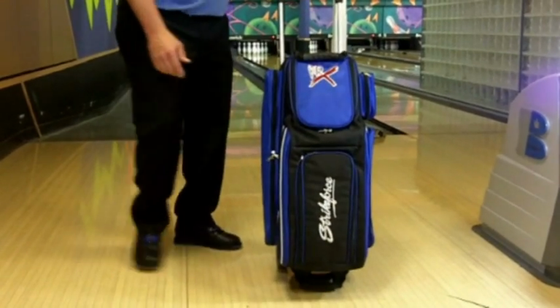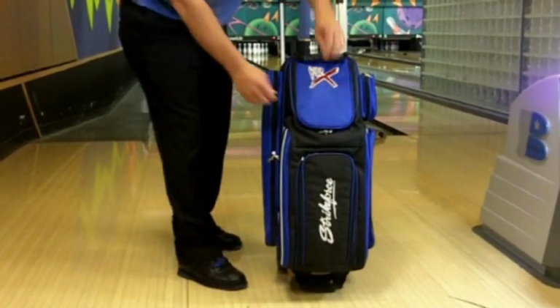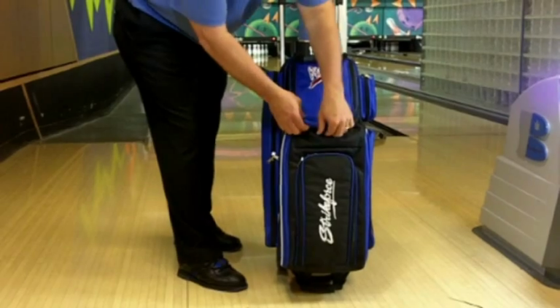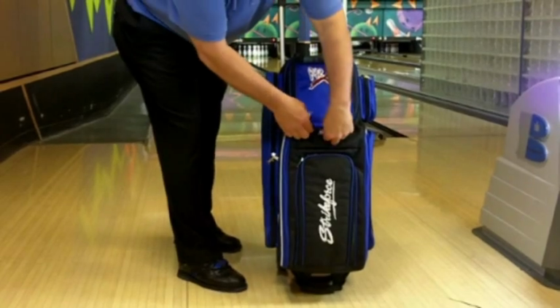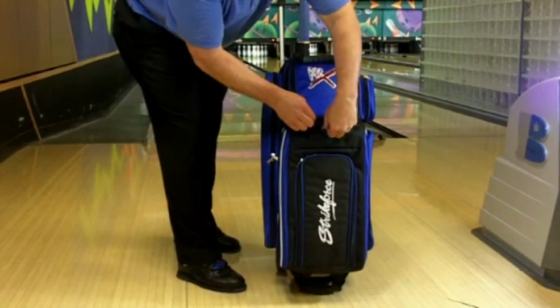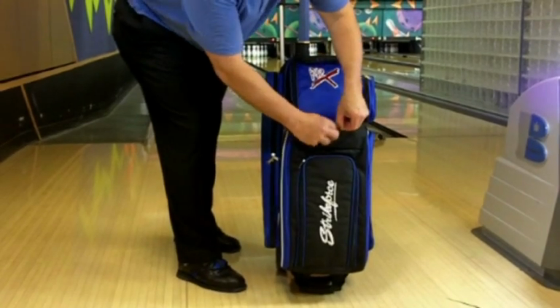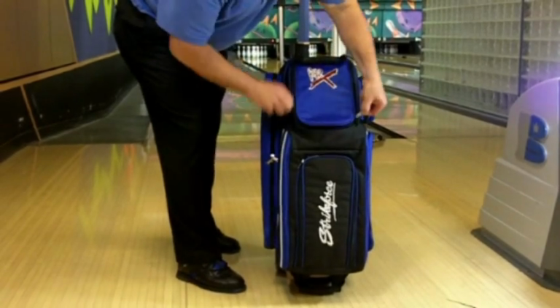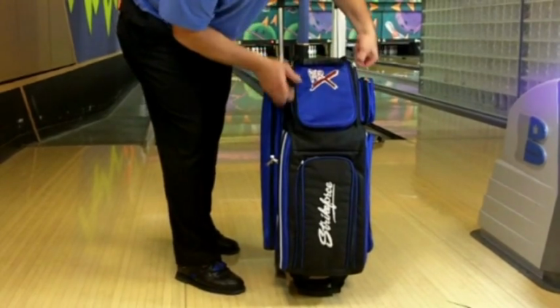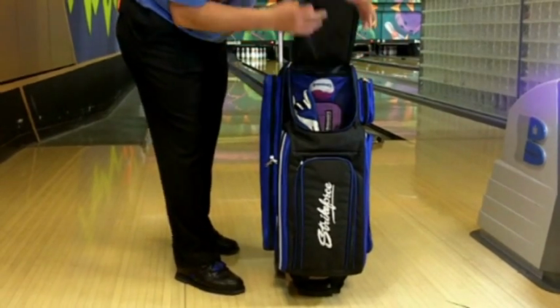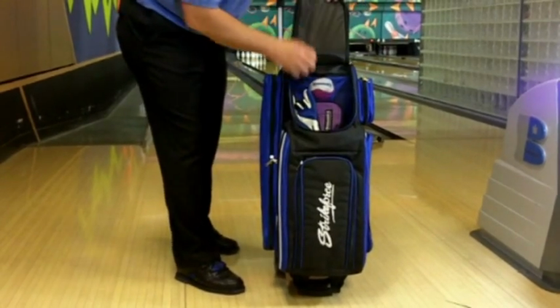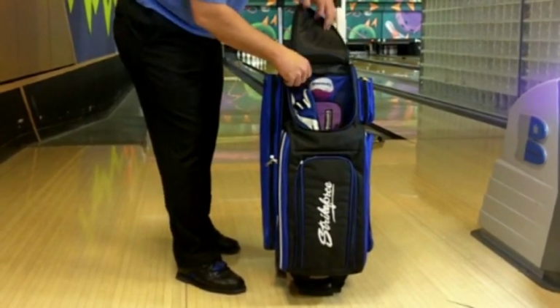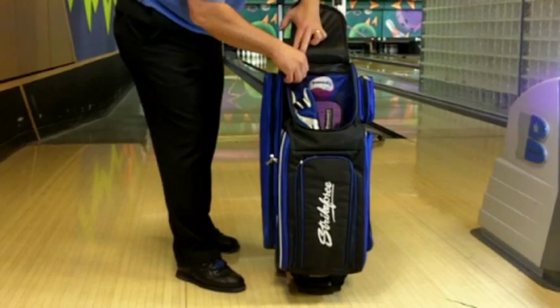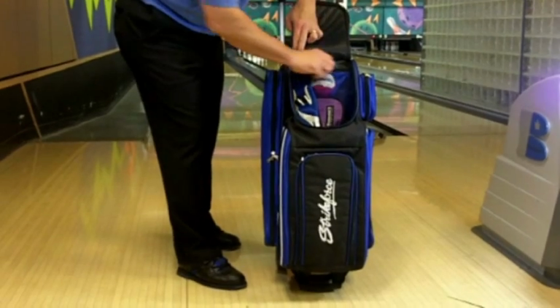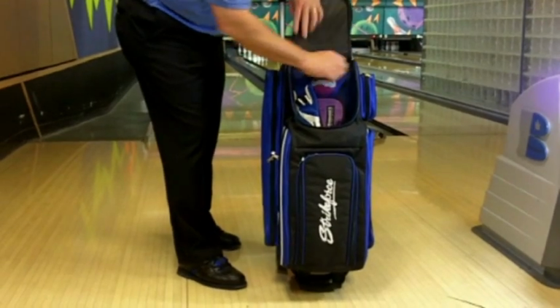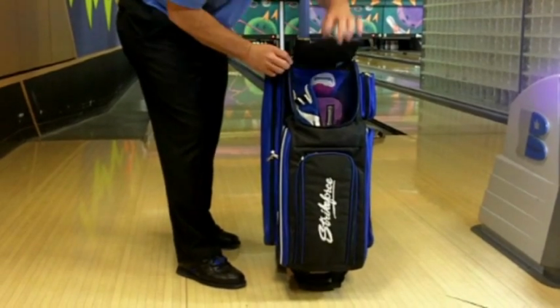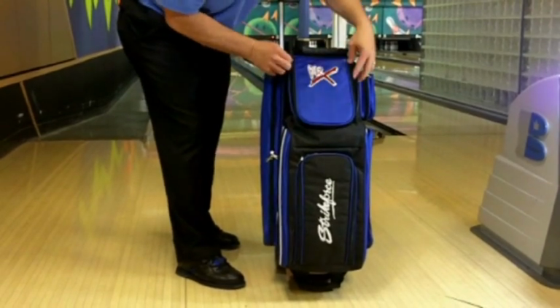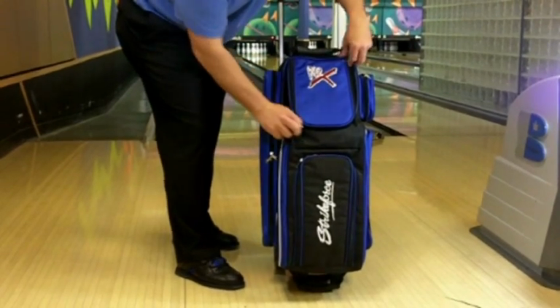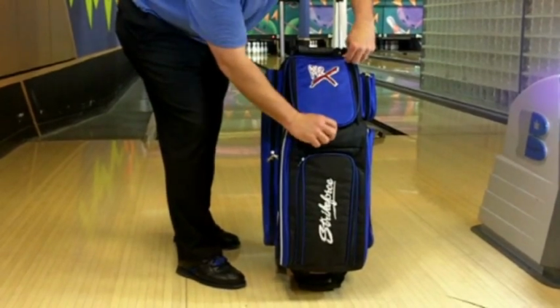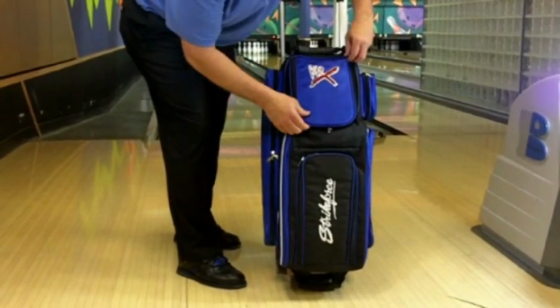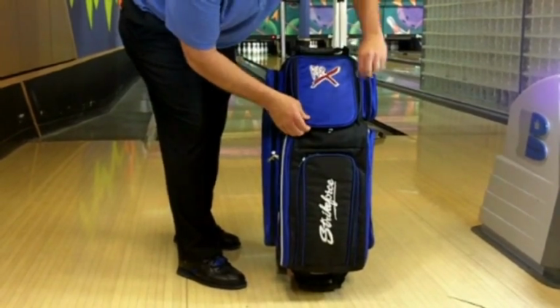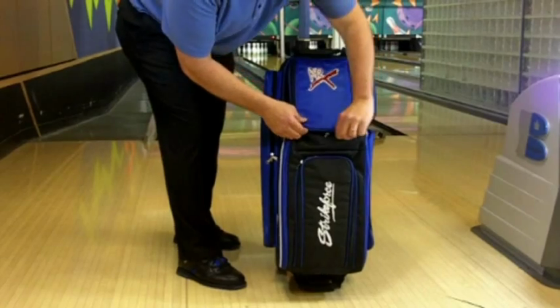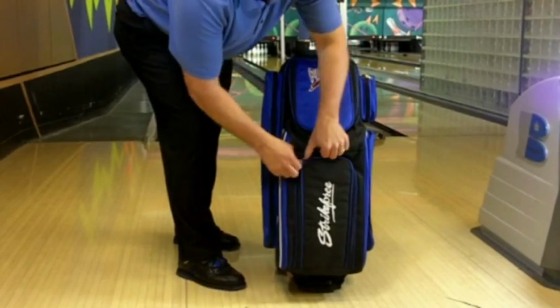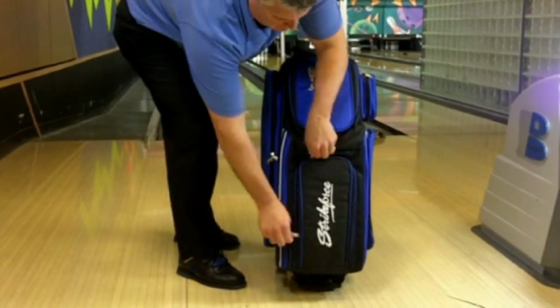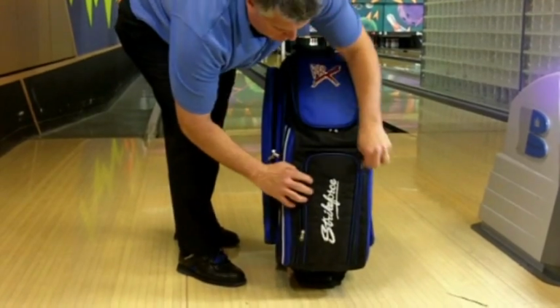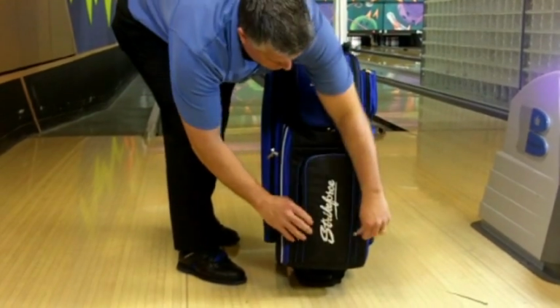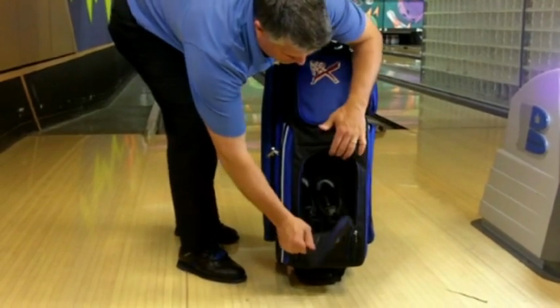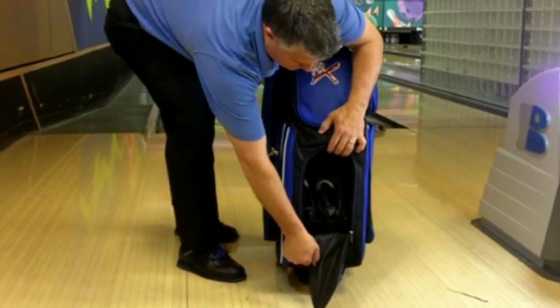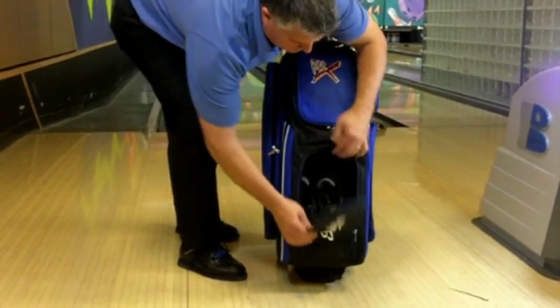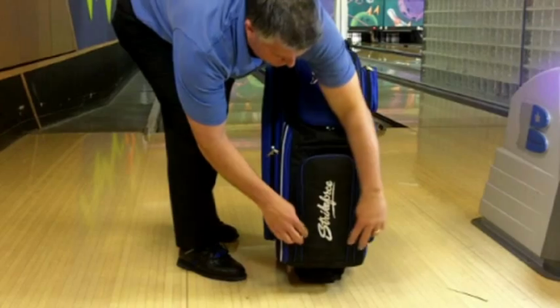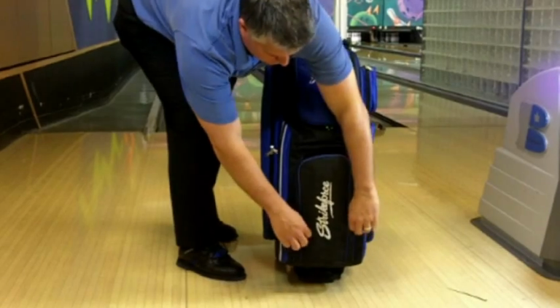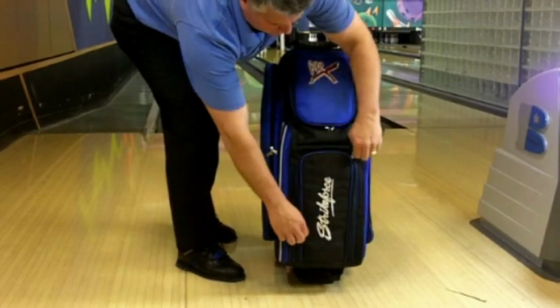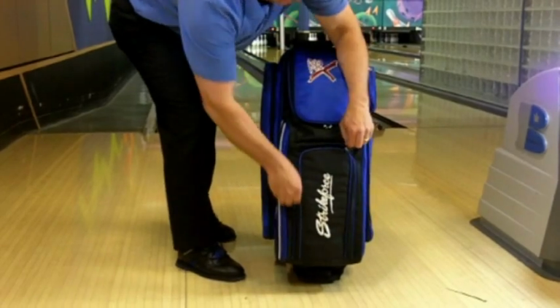It has accessory pockets on both sides of the bag, an additional pocket on top with an interior zippered mesh pocket. The vented oversized shoe compartment can hold your shoes and any additional accessories you may want to store.